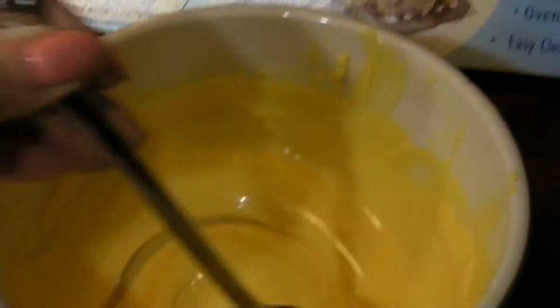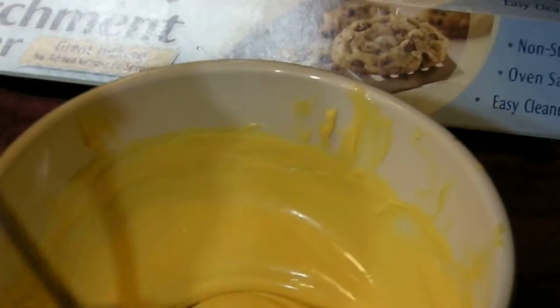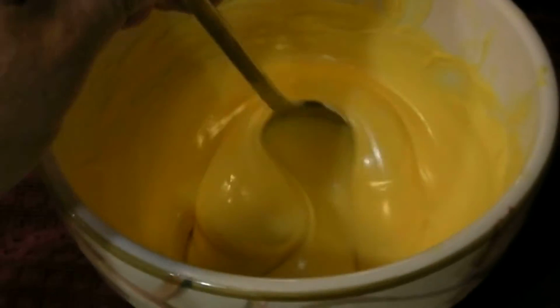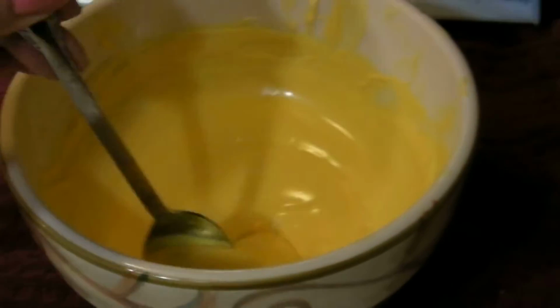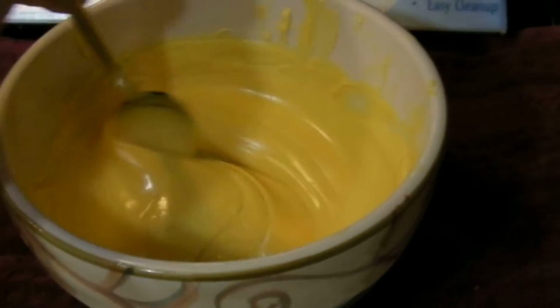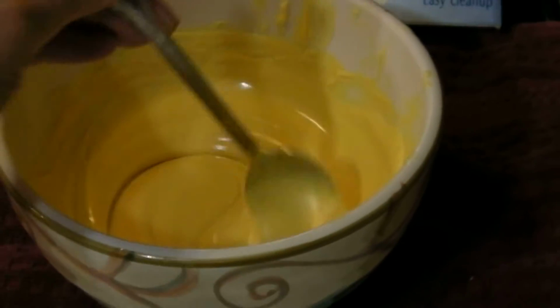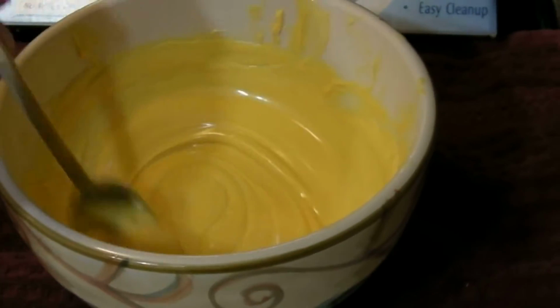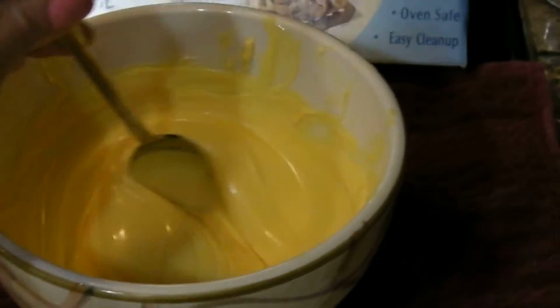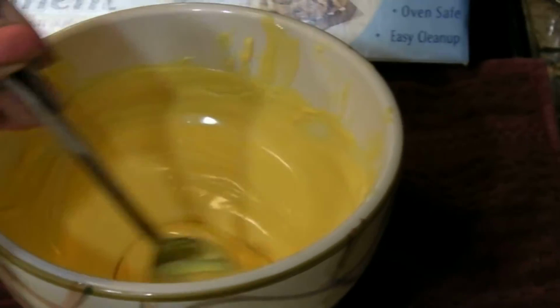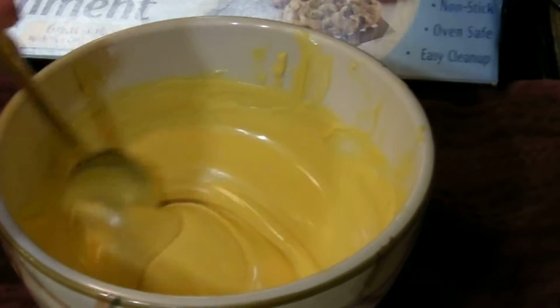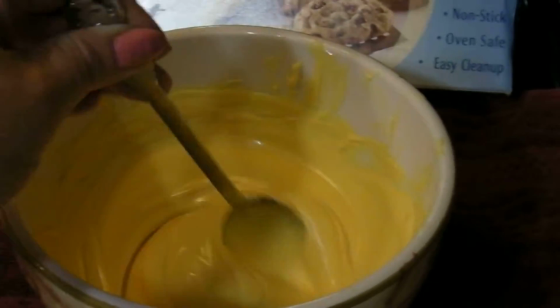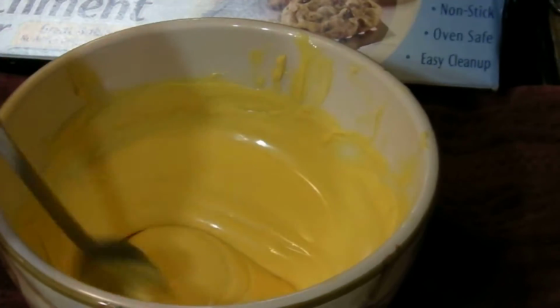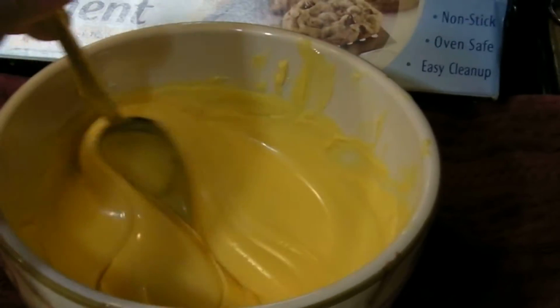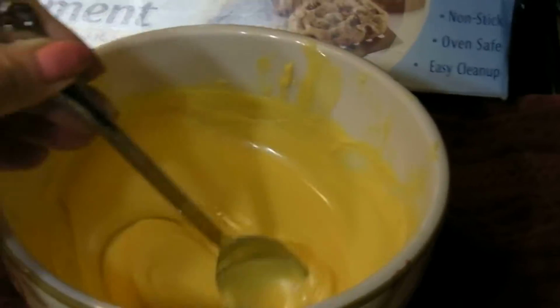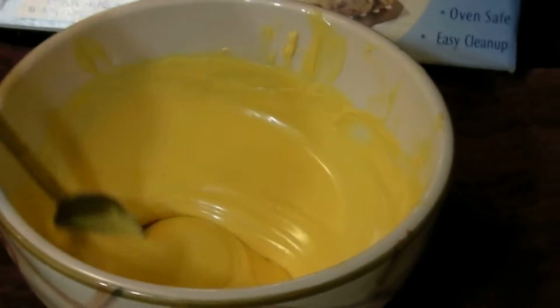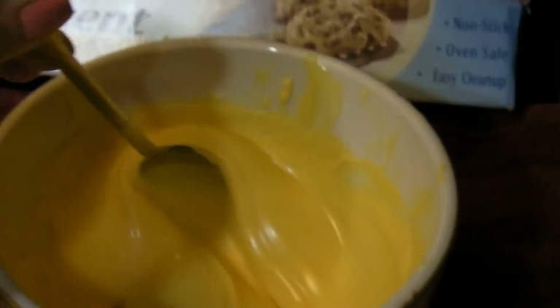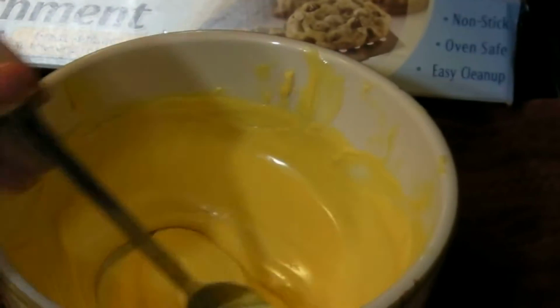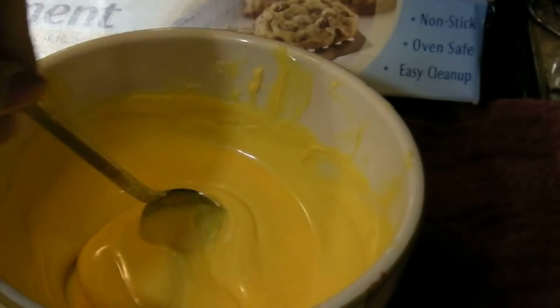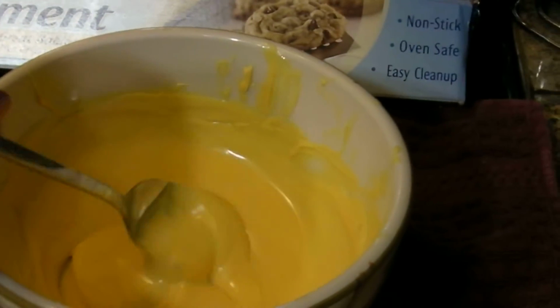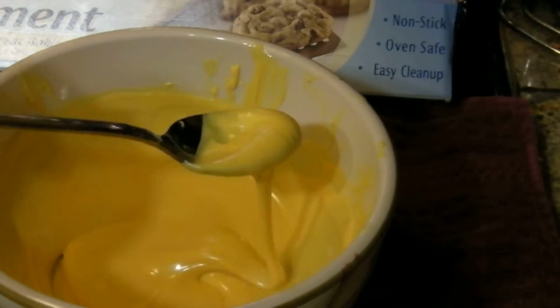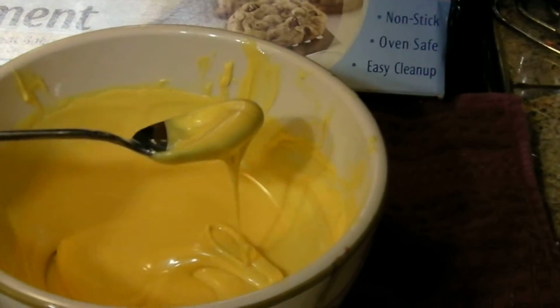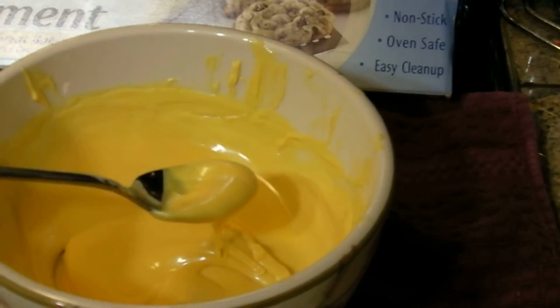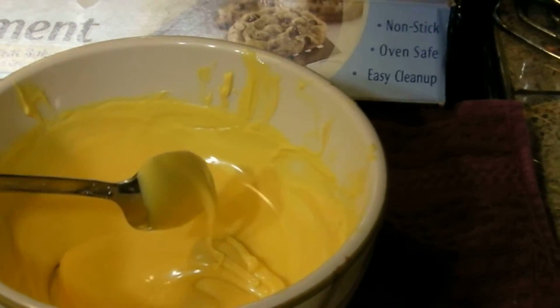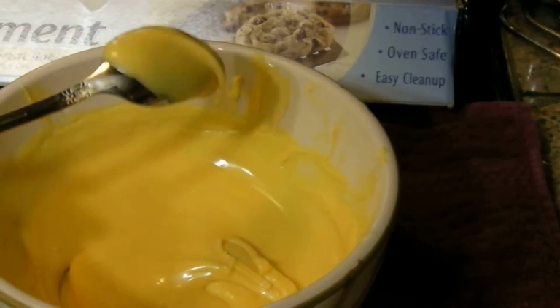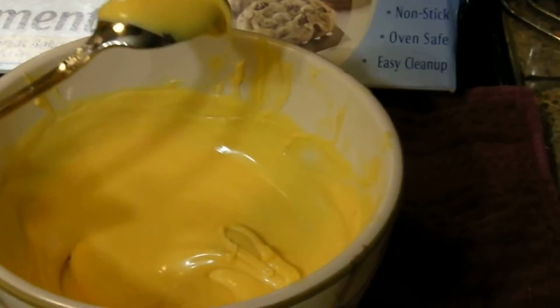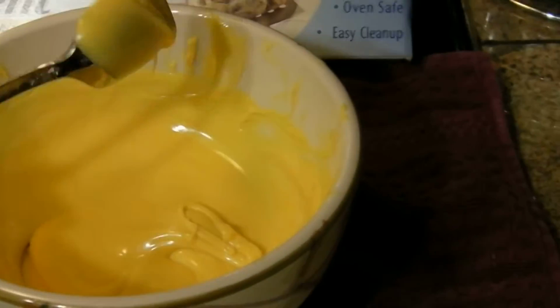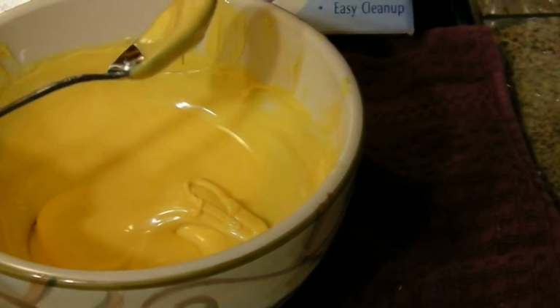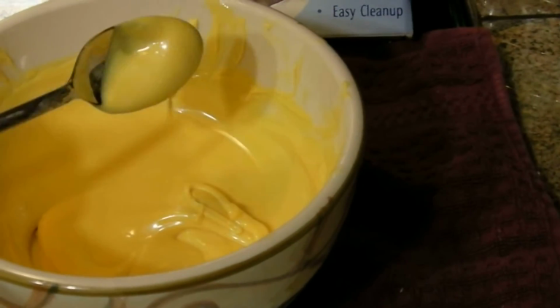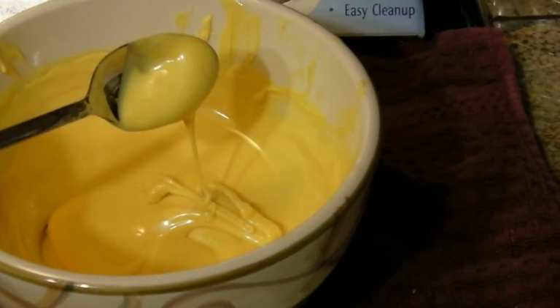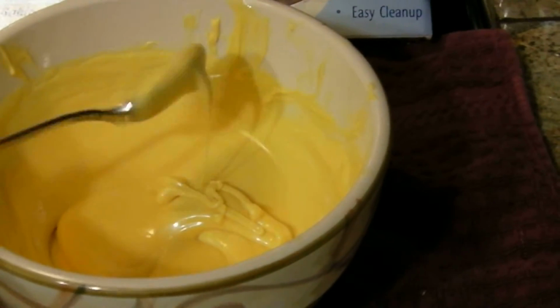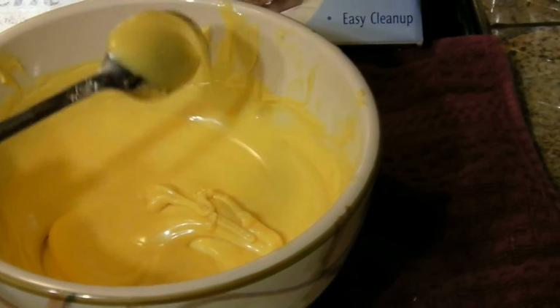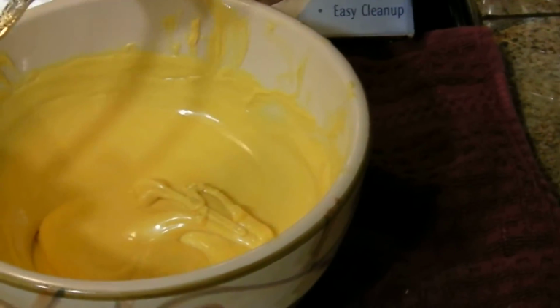When you do your microwave to melt your chocolate, you want to do it in about 20-second intervals because you don't want your chocolate to overheat. If it overheats it will get clumpy and there's nothing you can do about it — you cannot reverse it.